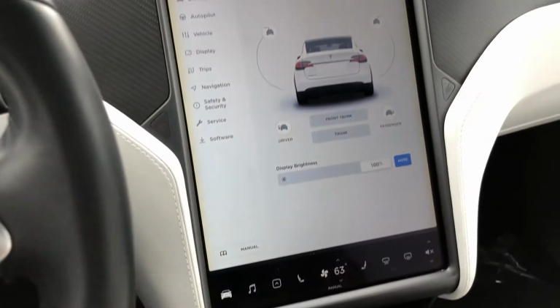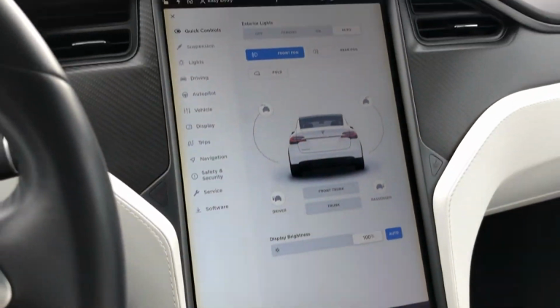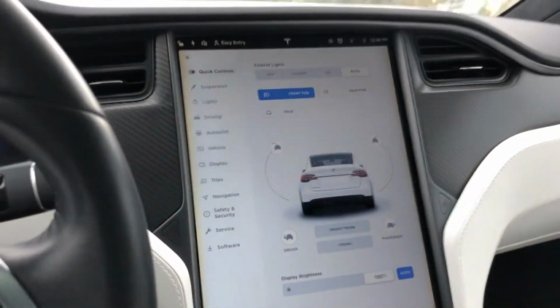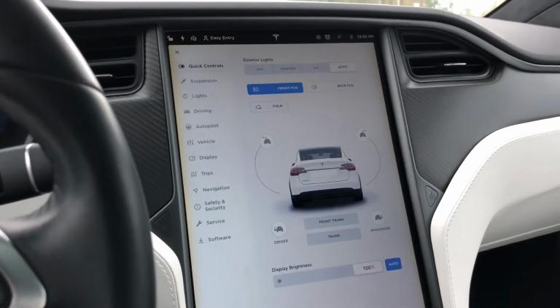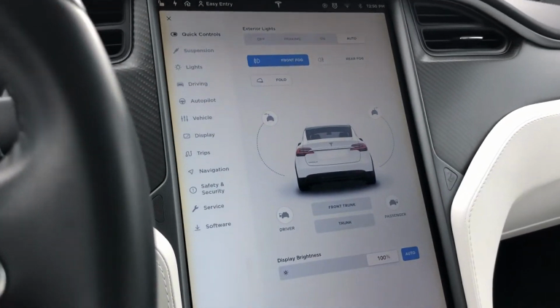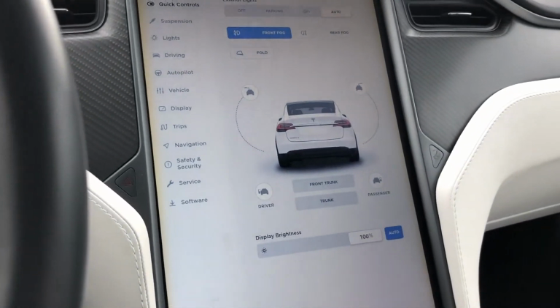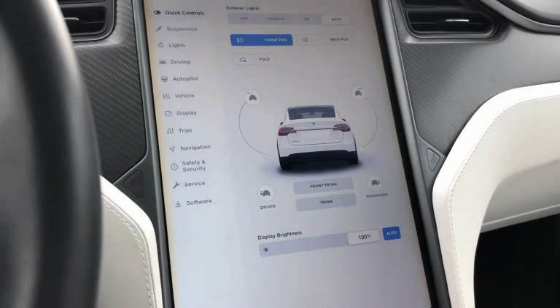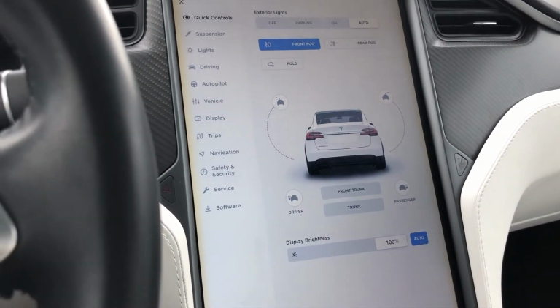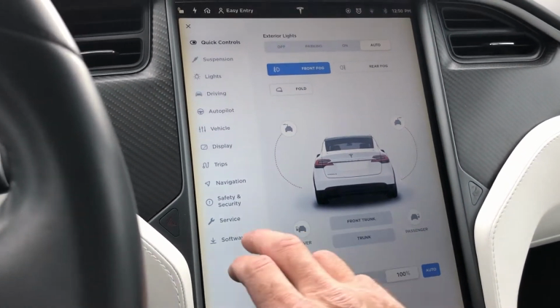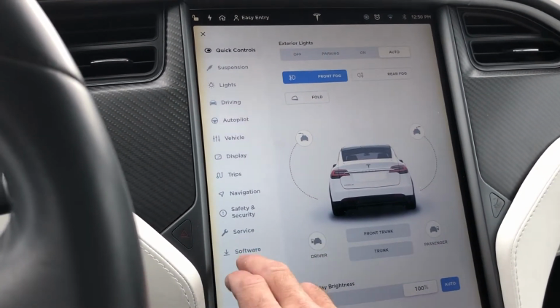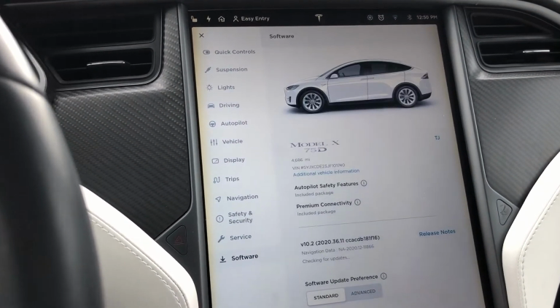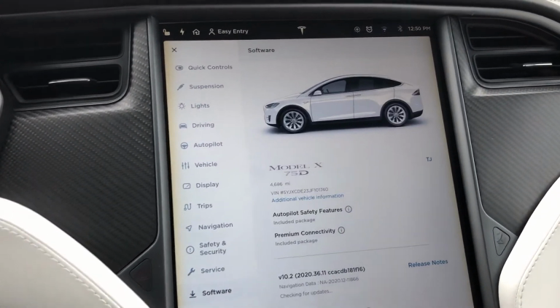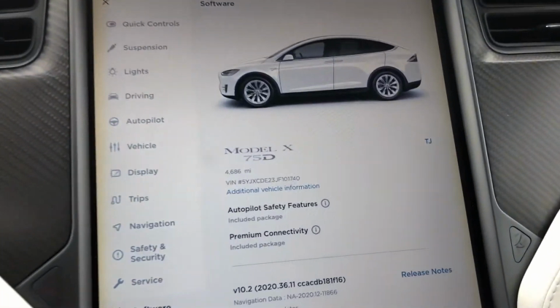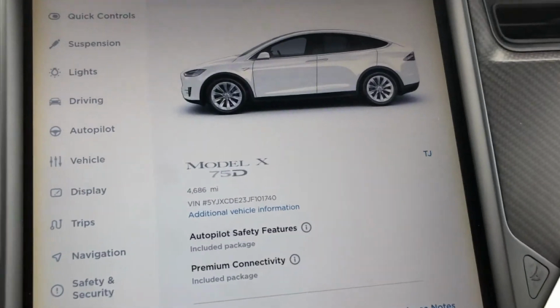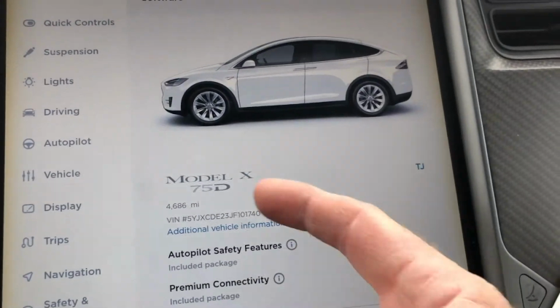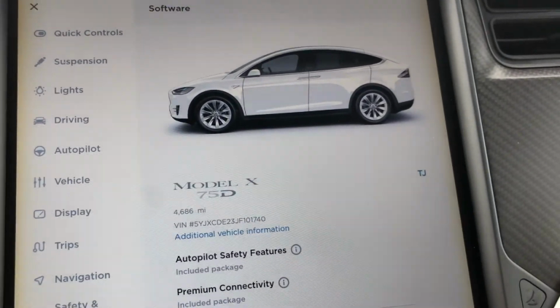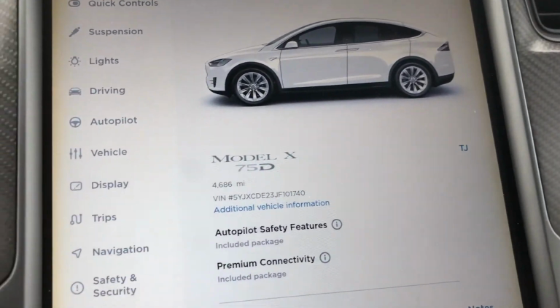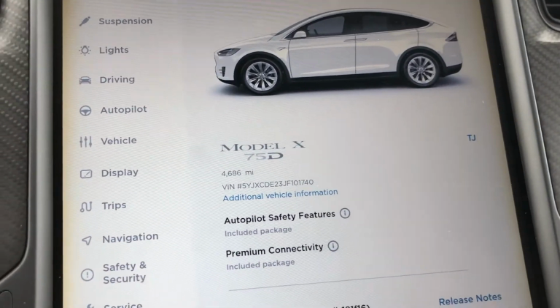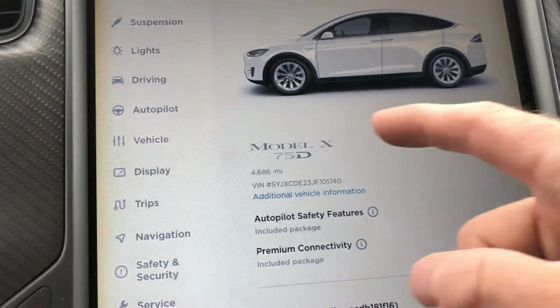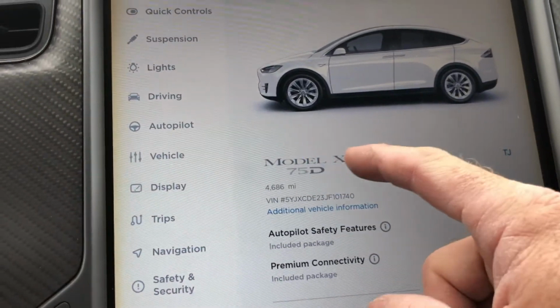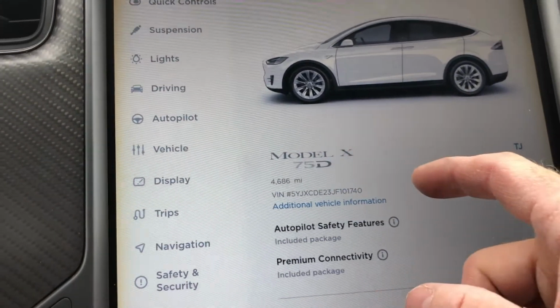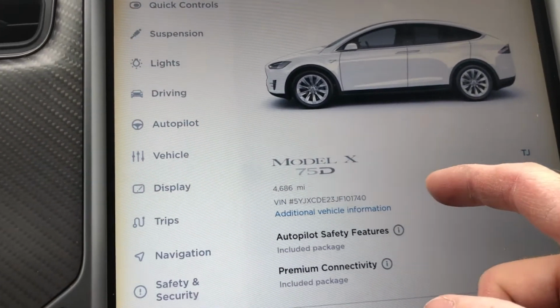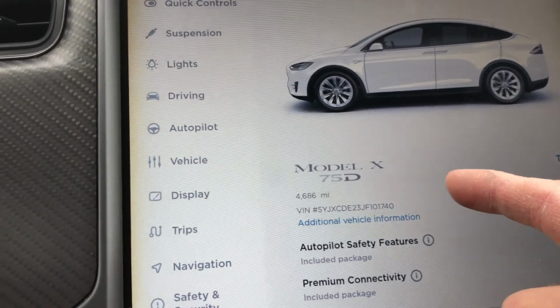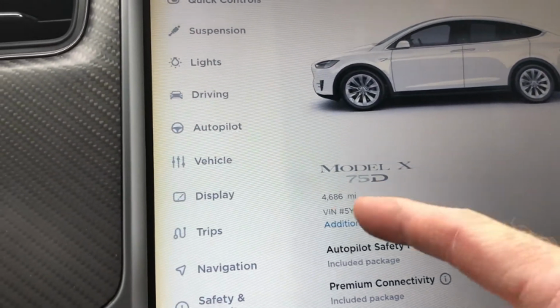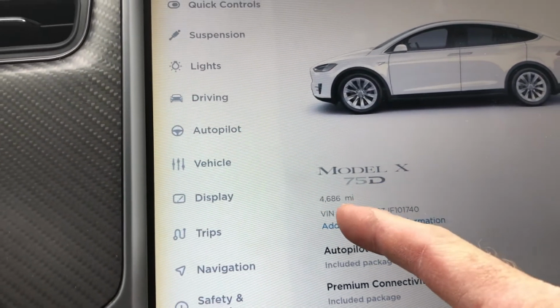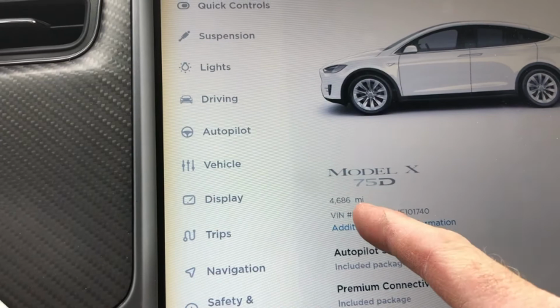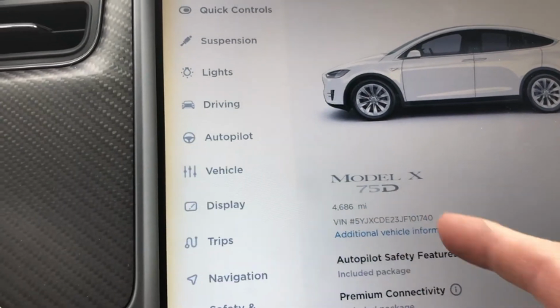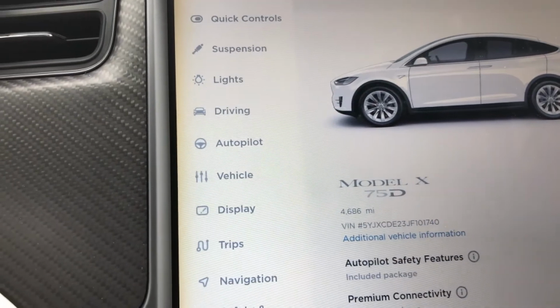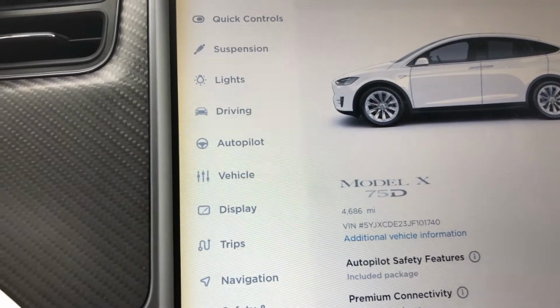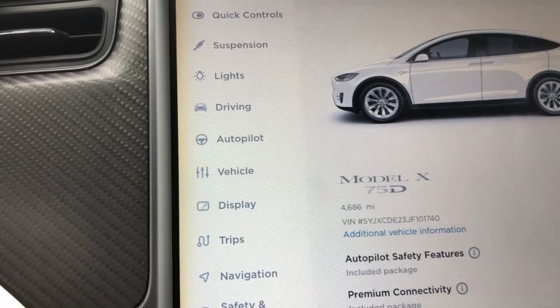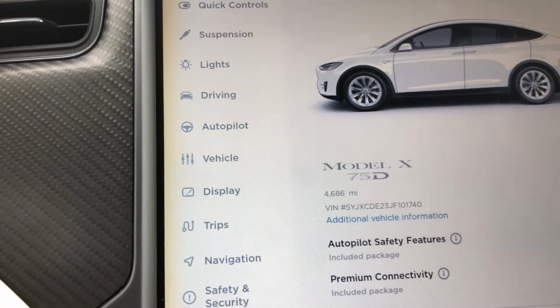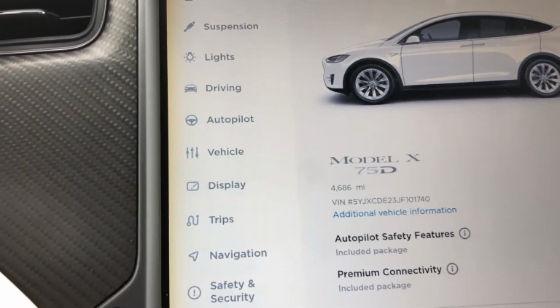Coming up here, you'll see the software page, which is very important. There's the VIN right there. You can see it is the 75D and it has 4,686 miles on it.